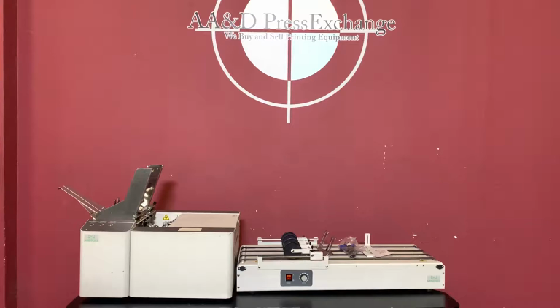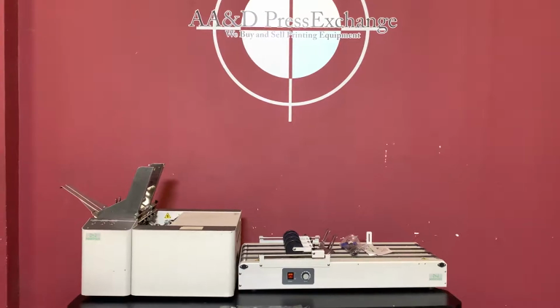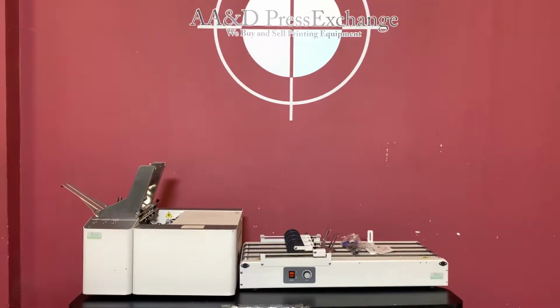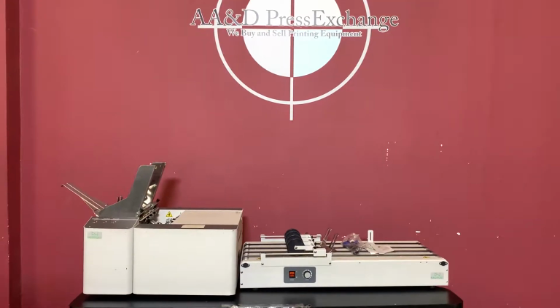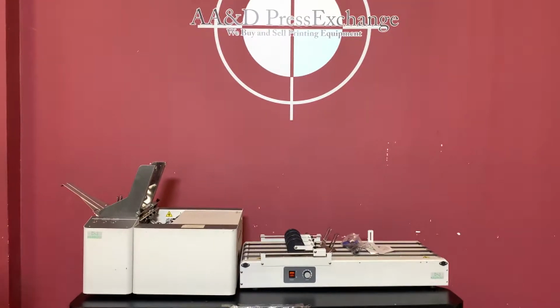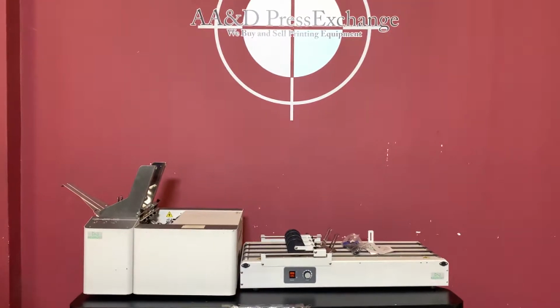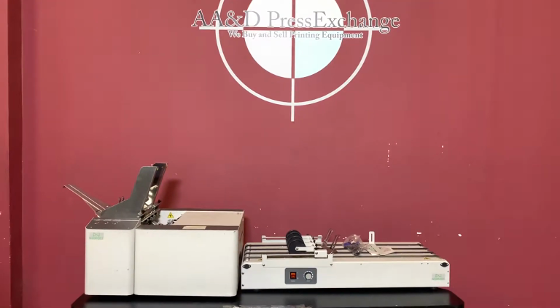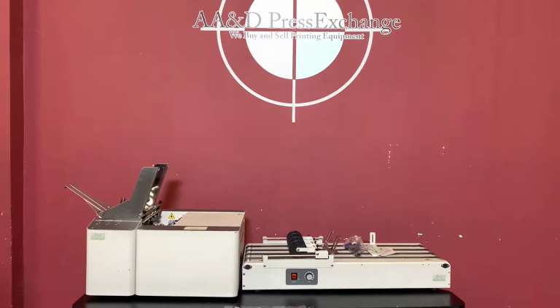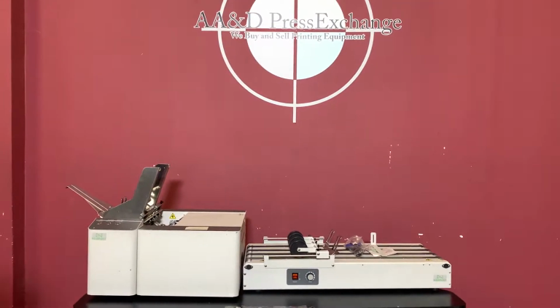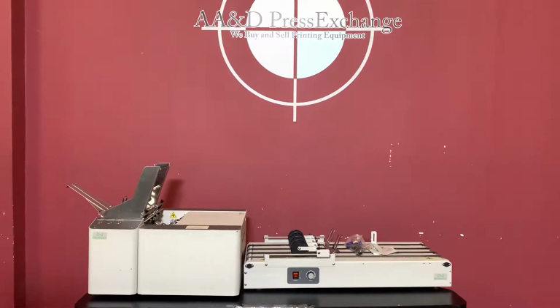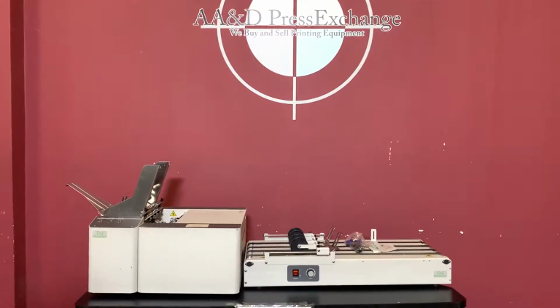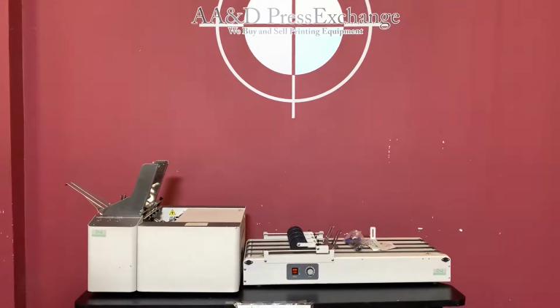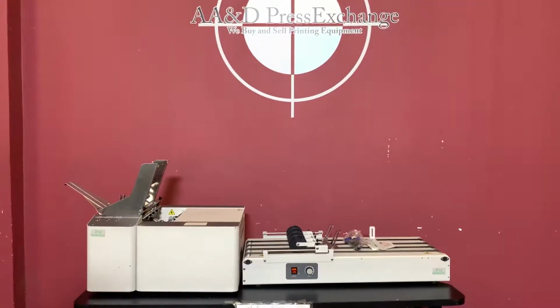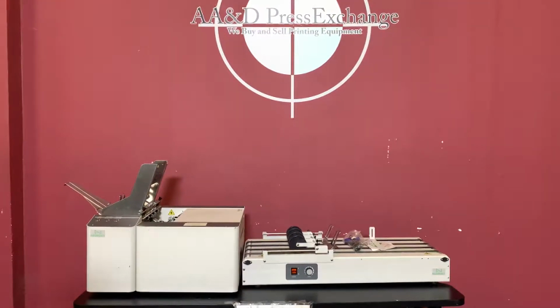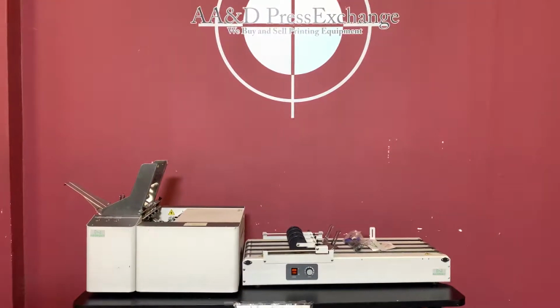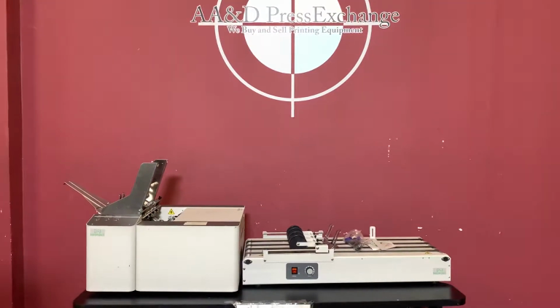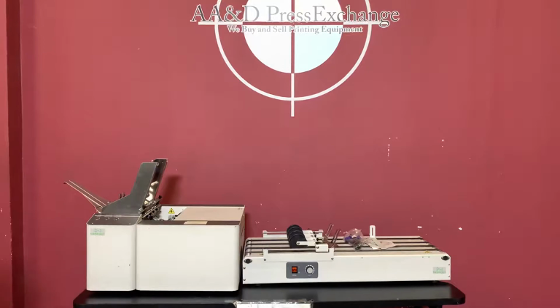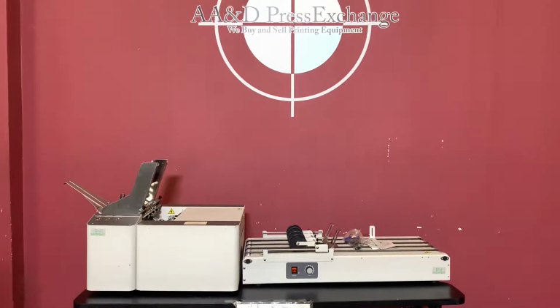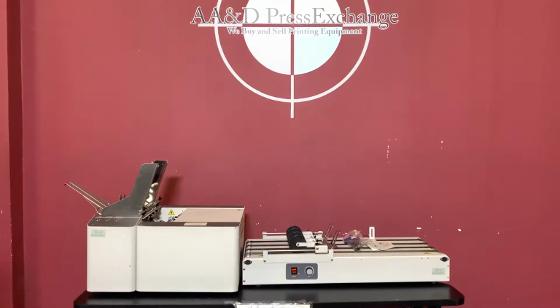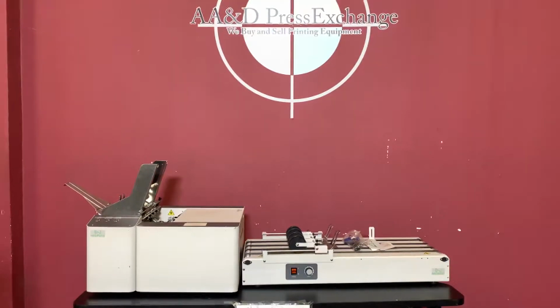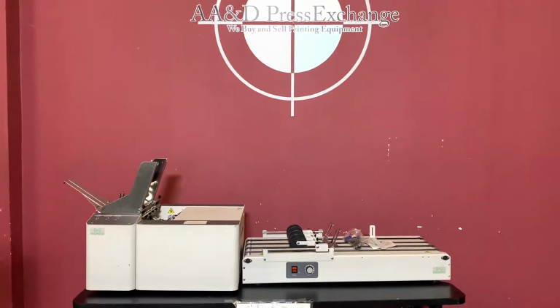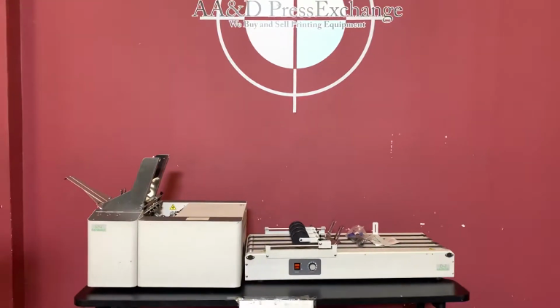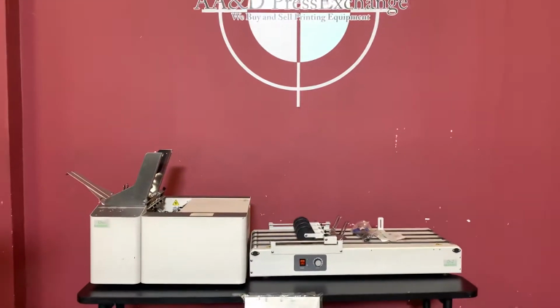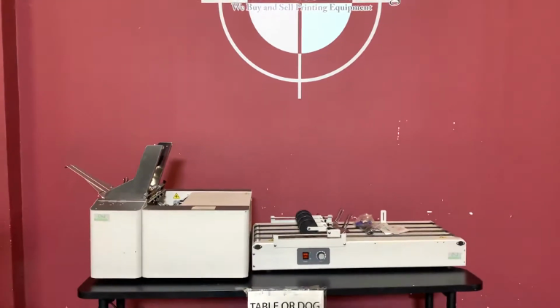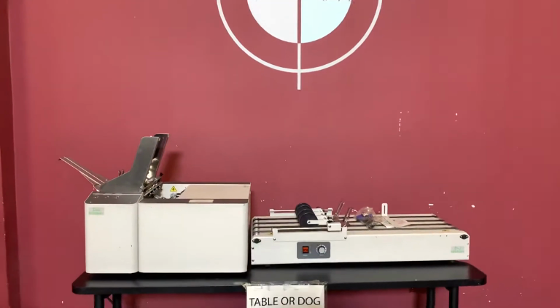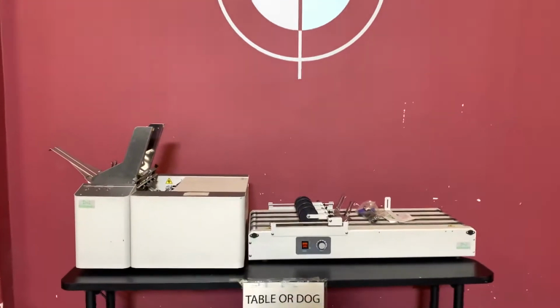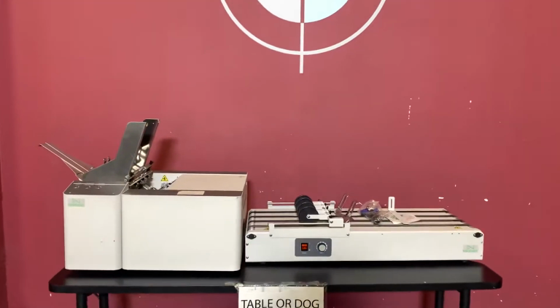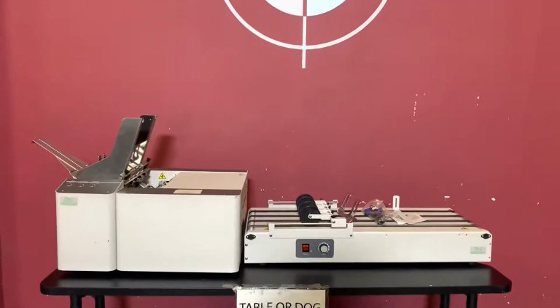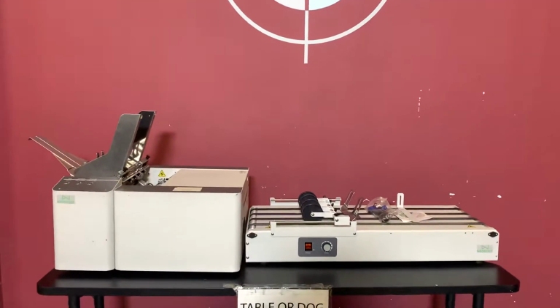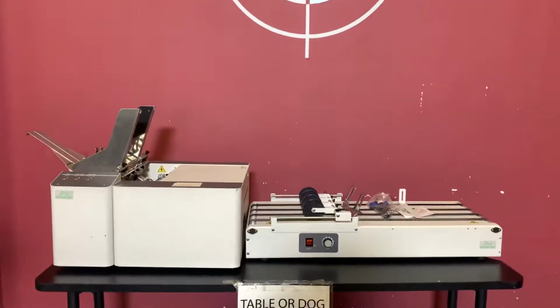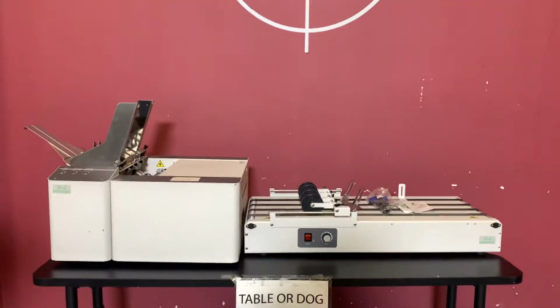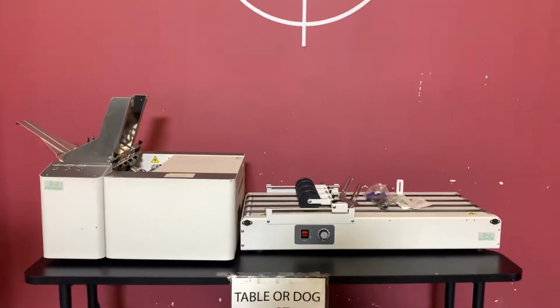Up for auction is a Neopost Mac 5. It's gone through minimal inspection. For any future items, please click on the subscribe and bell on the bottom right hand corner.